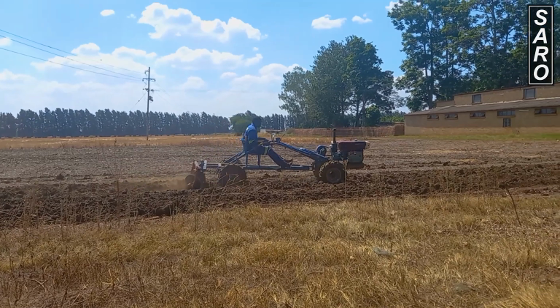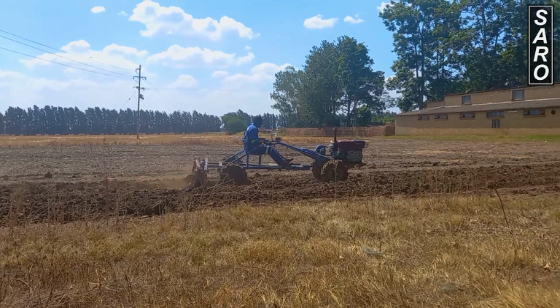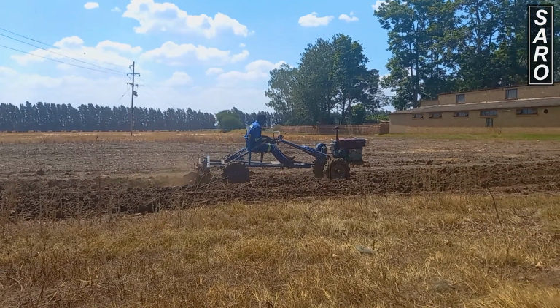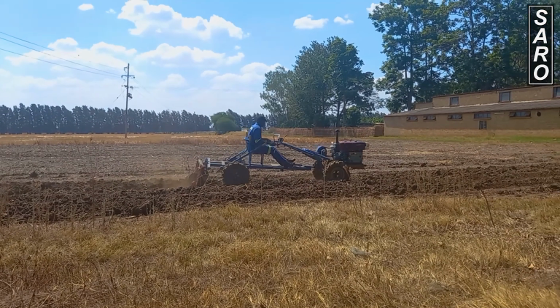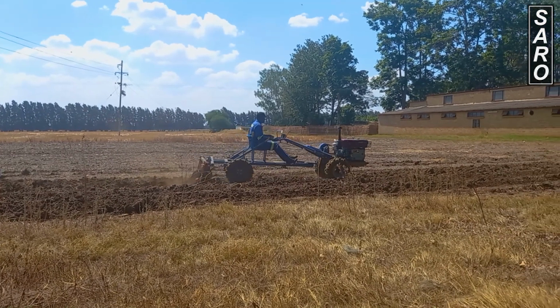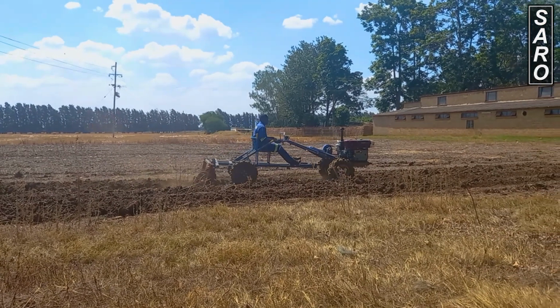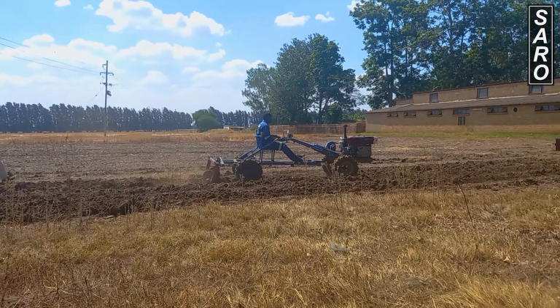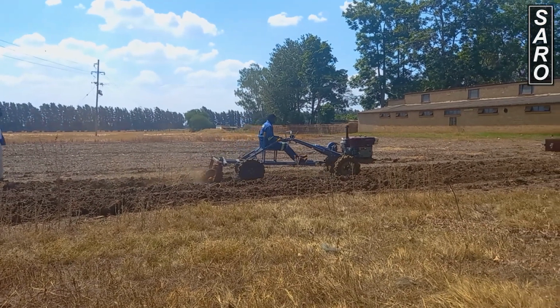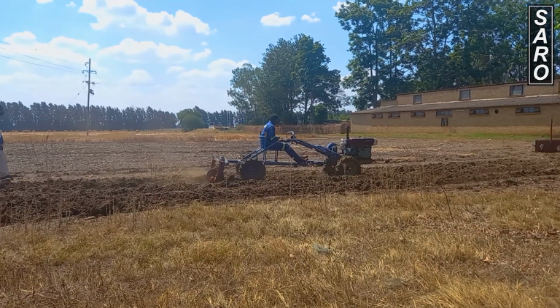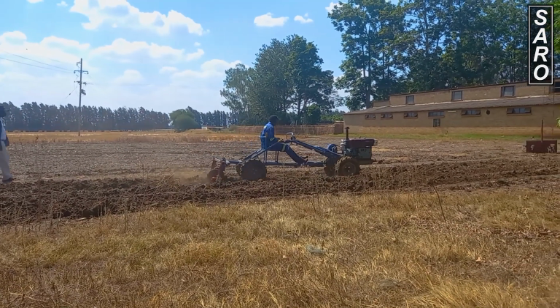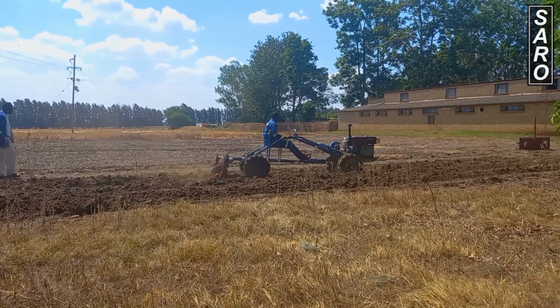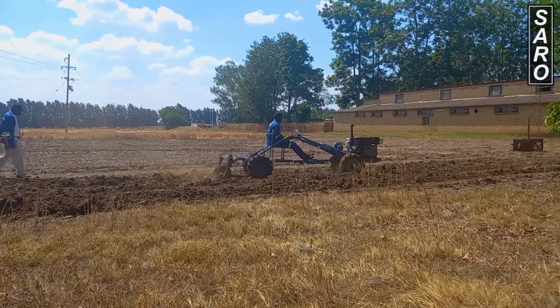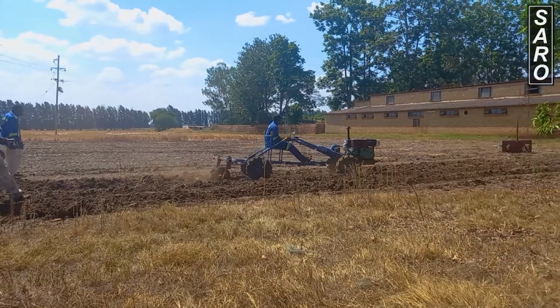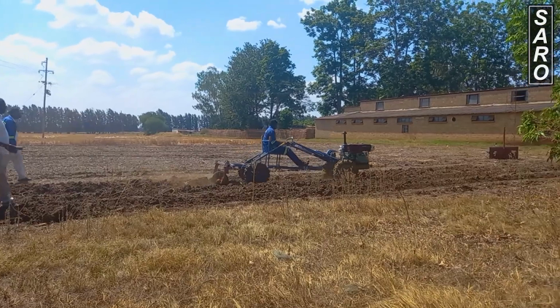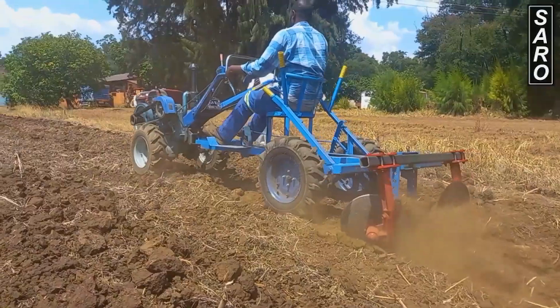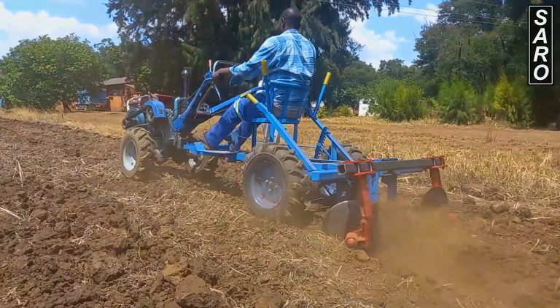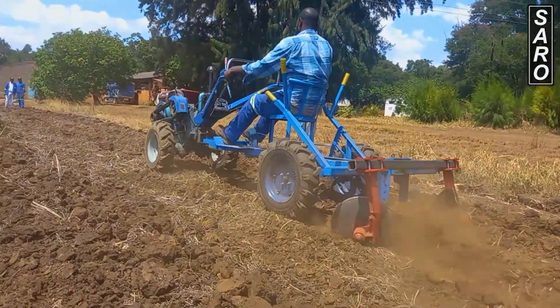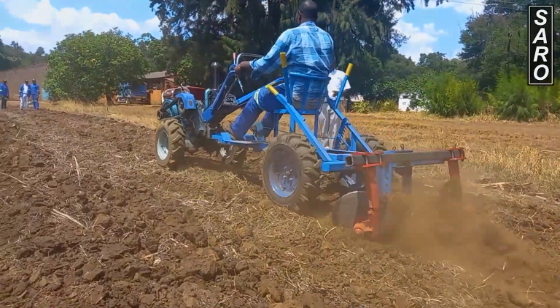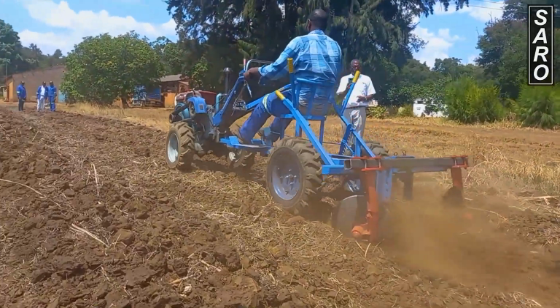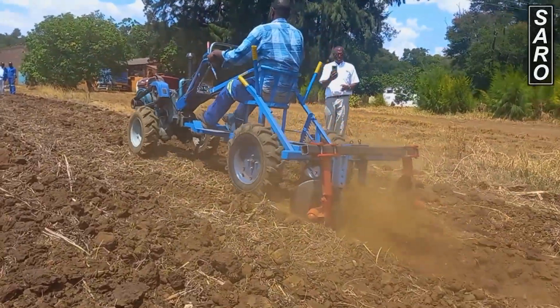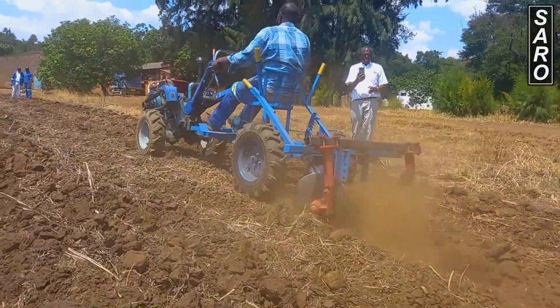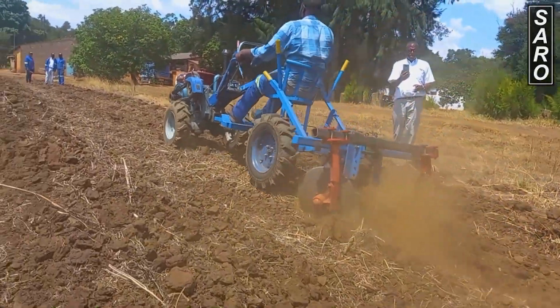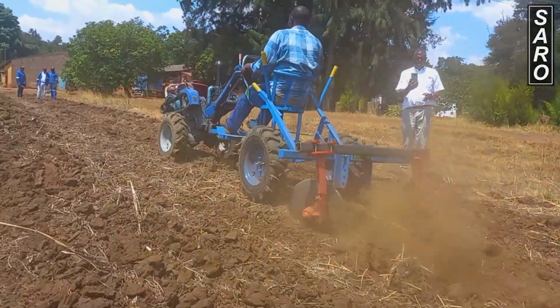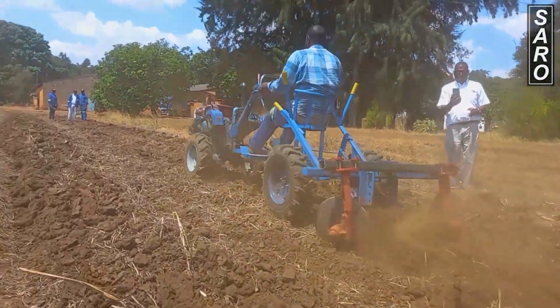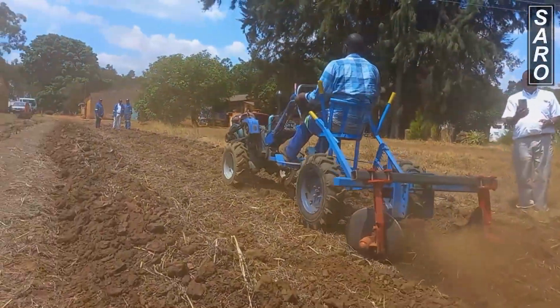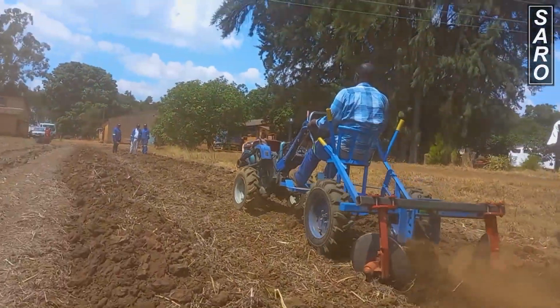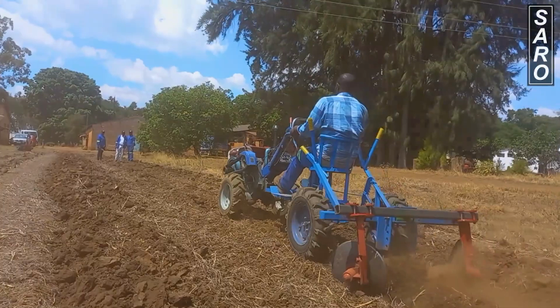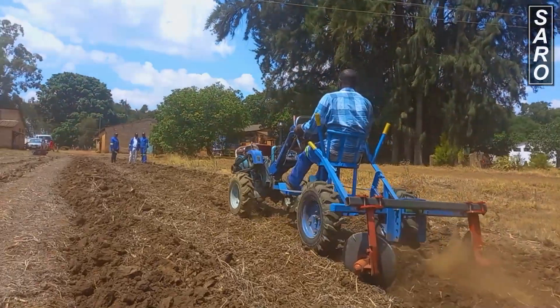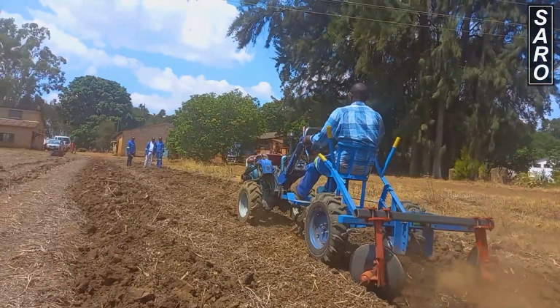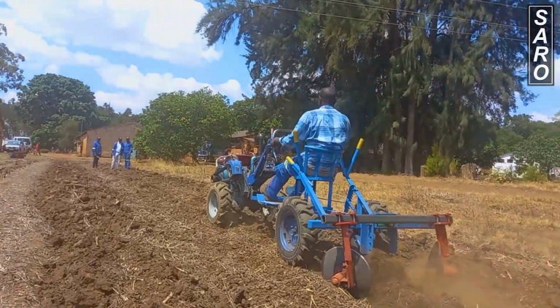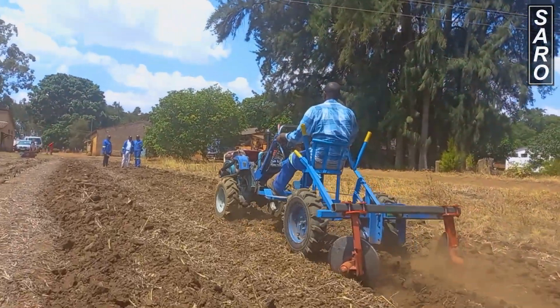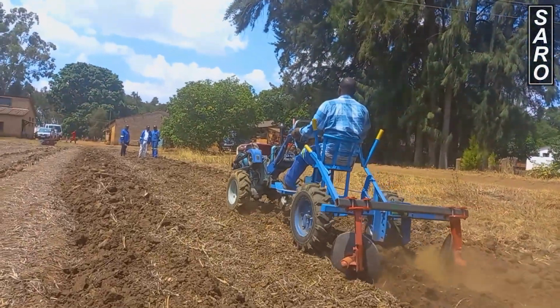The ridger or bedformer can be adjusted by bringing the ridger bodies close to or away from each other. Ridging is best done in plowed land.